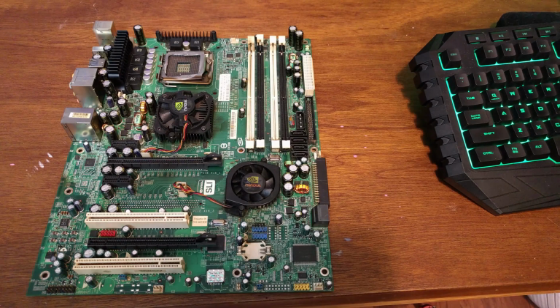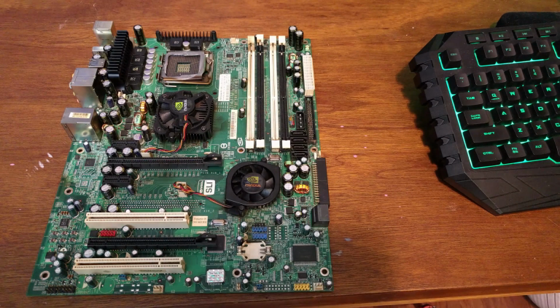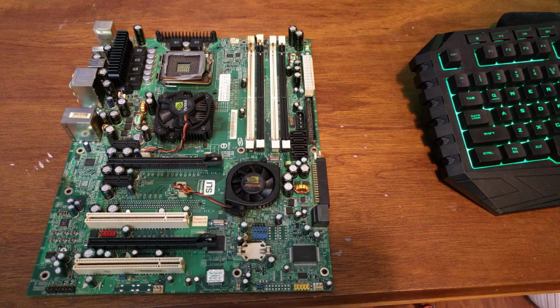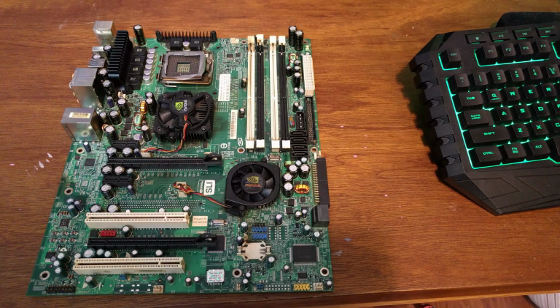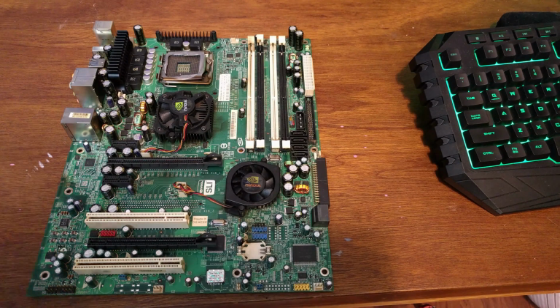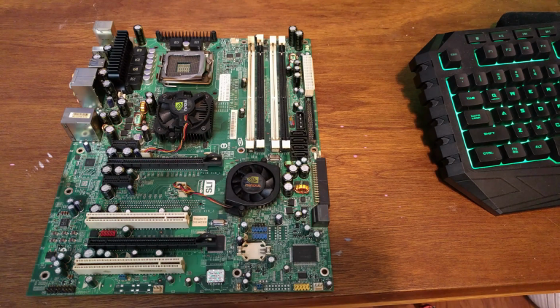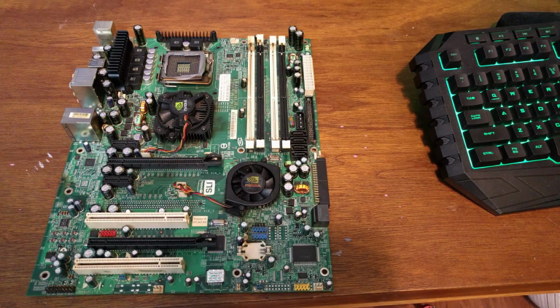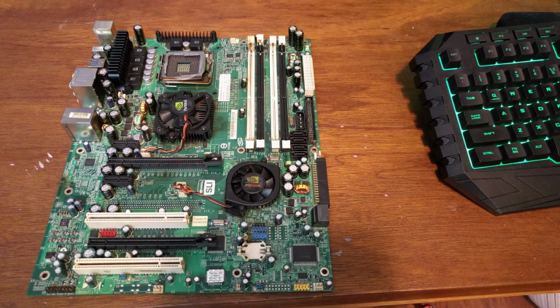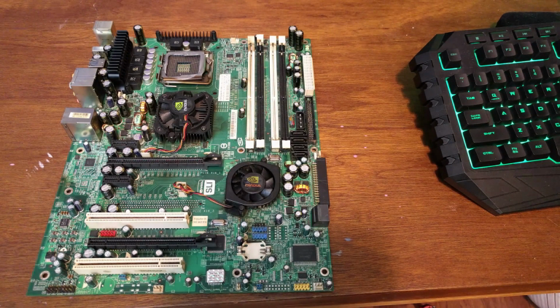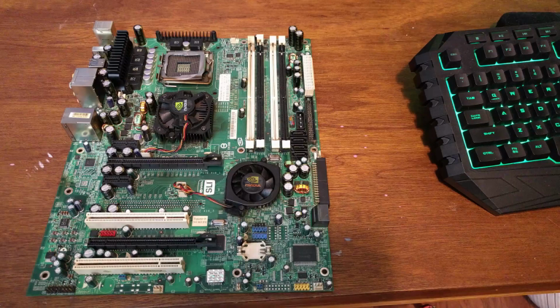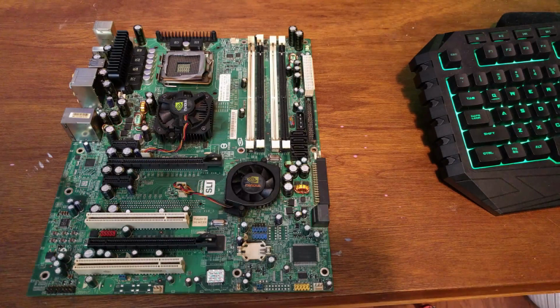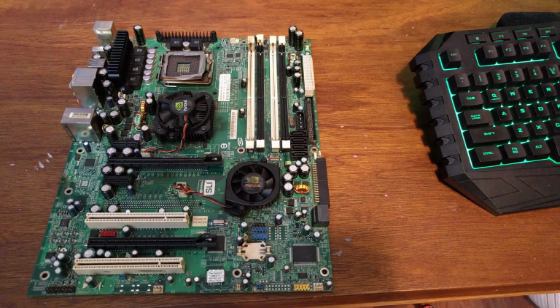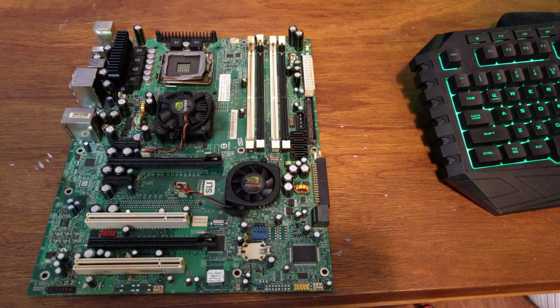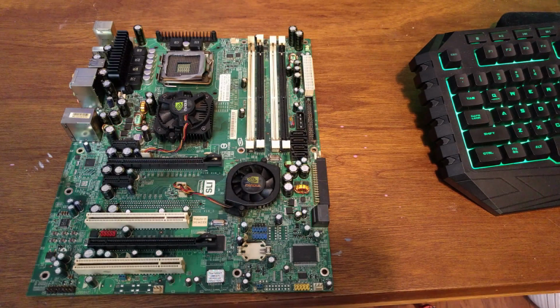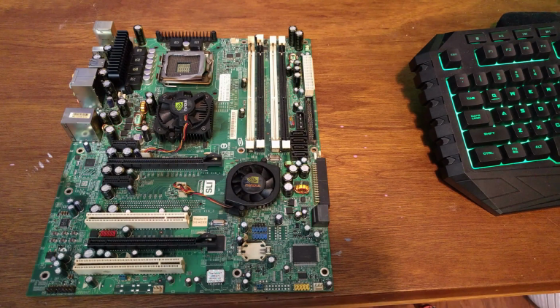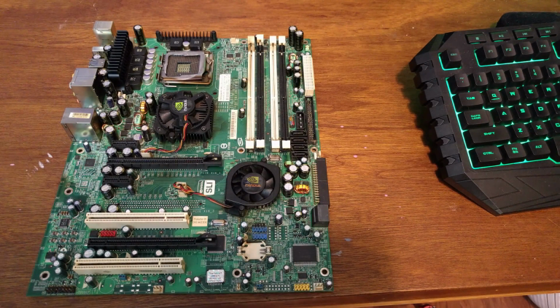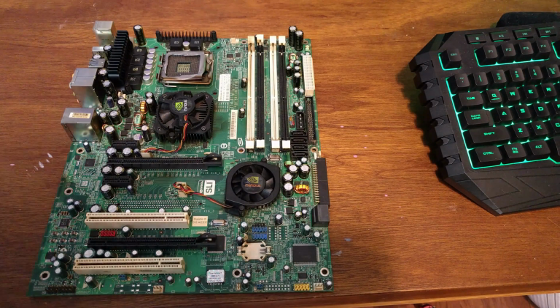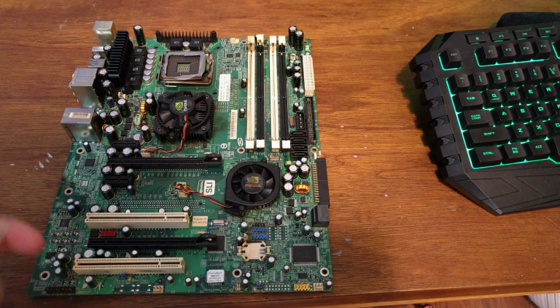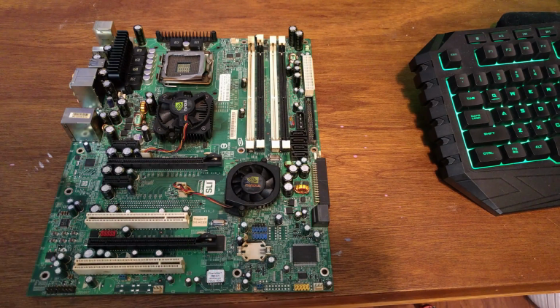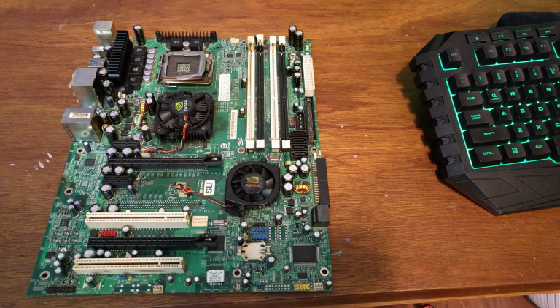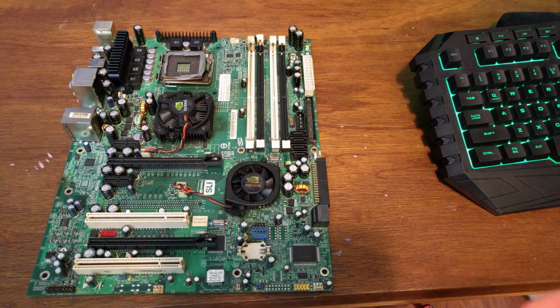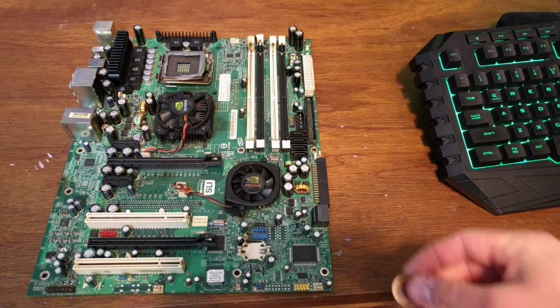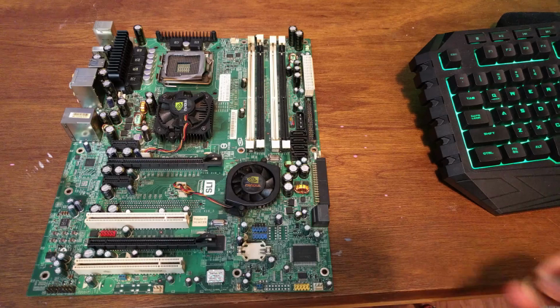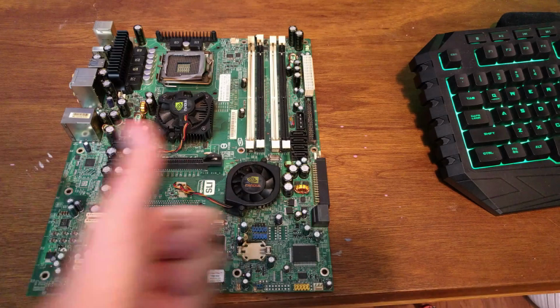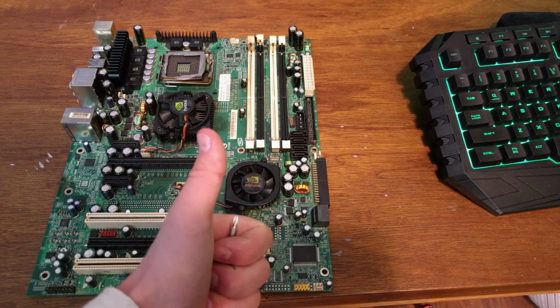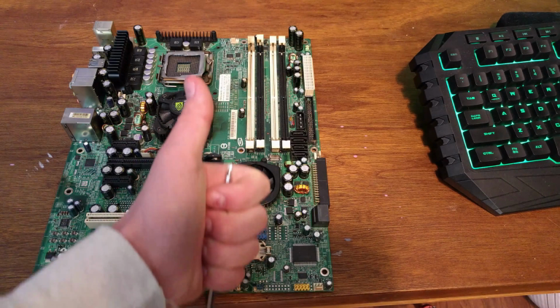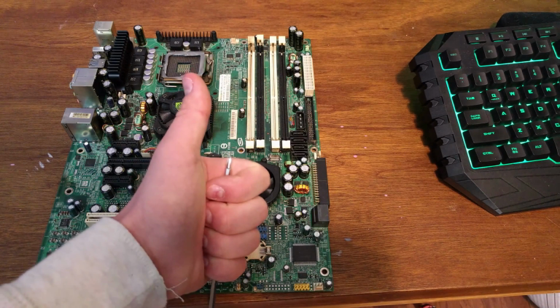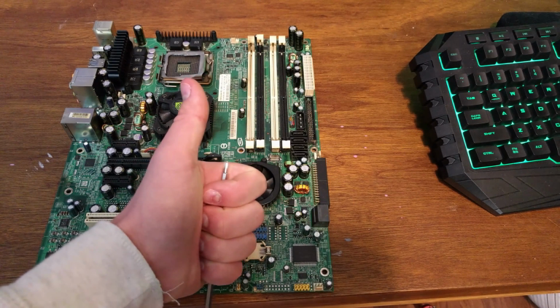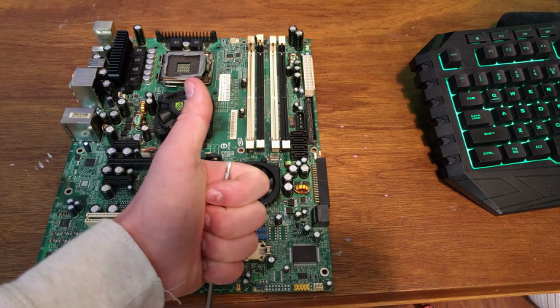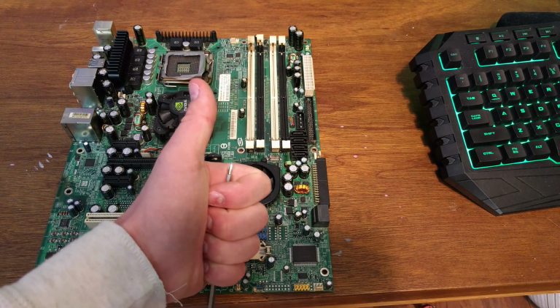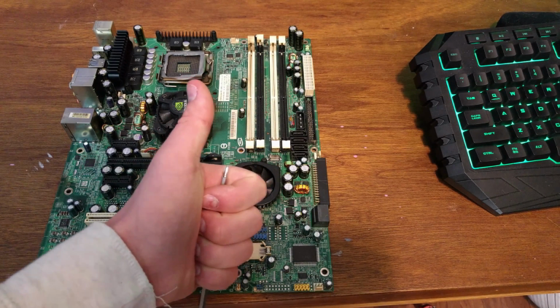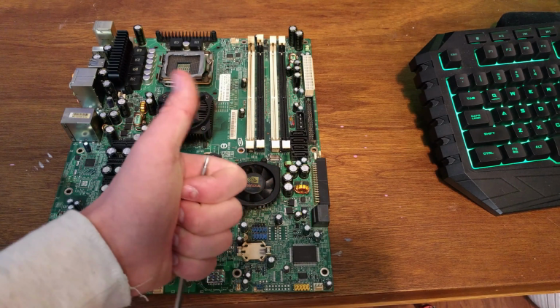Anyways, there you go. Those are the quickest ways to fix a bad overclock. I hope this helps you — continue to be the PC master race I know and love. Peace out.